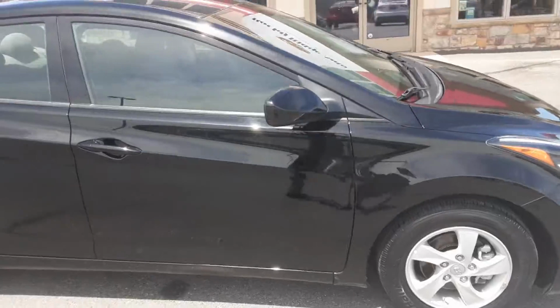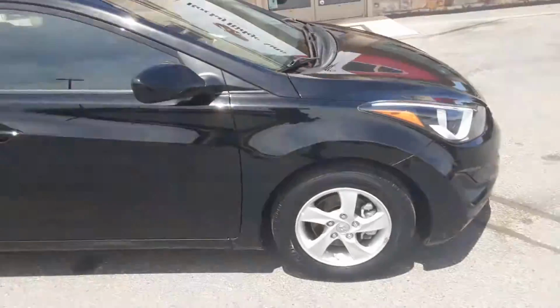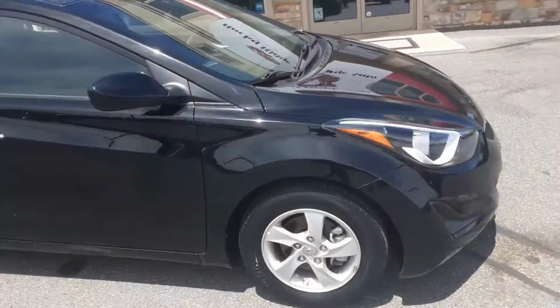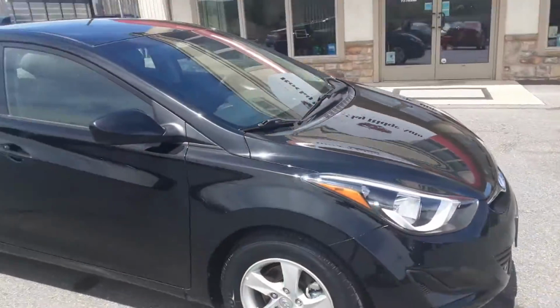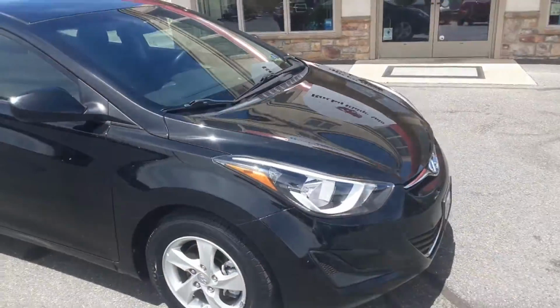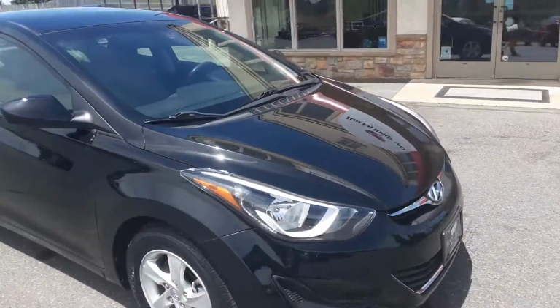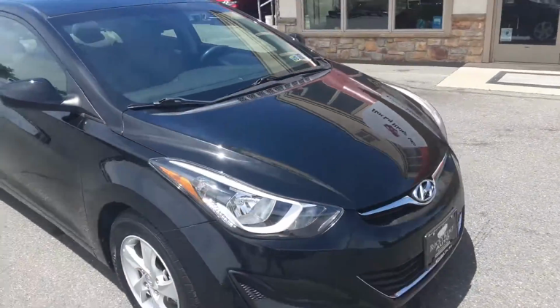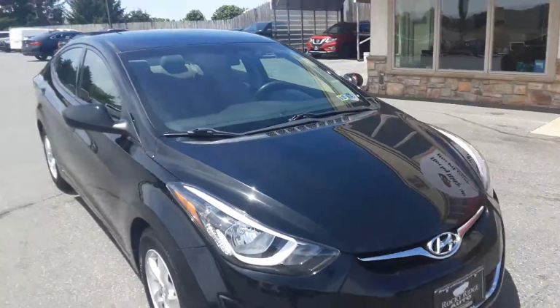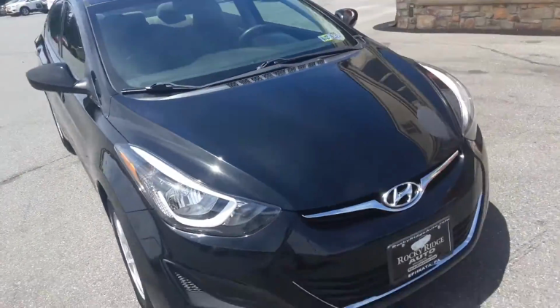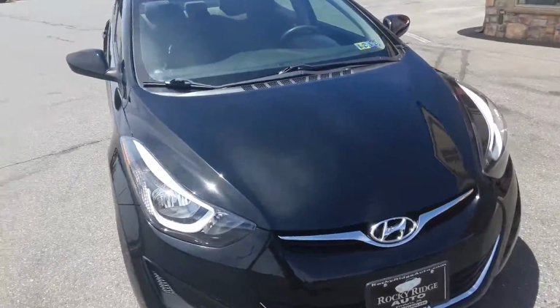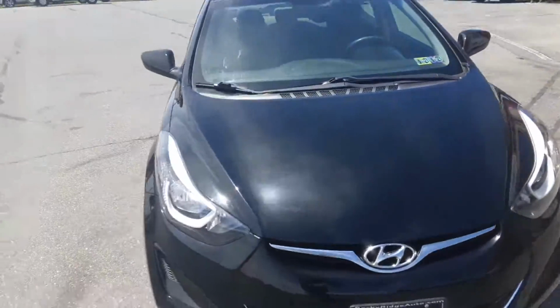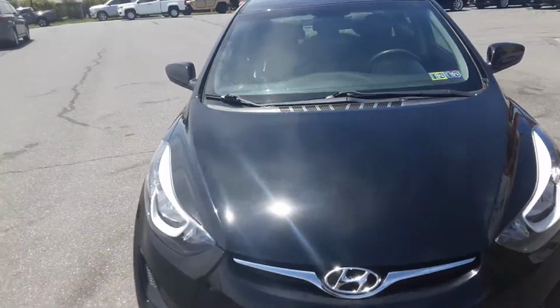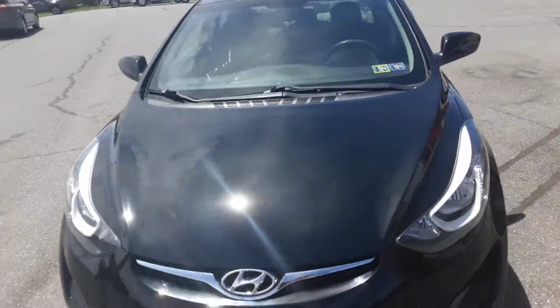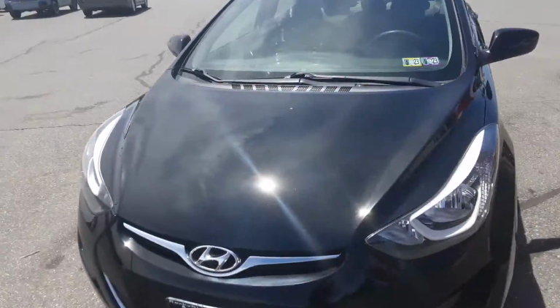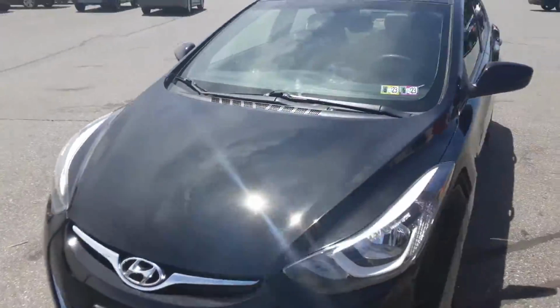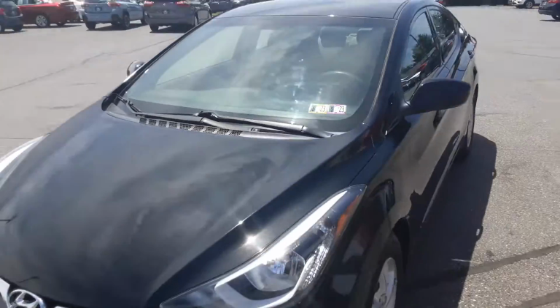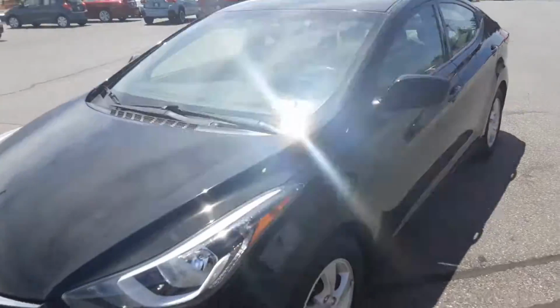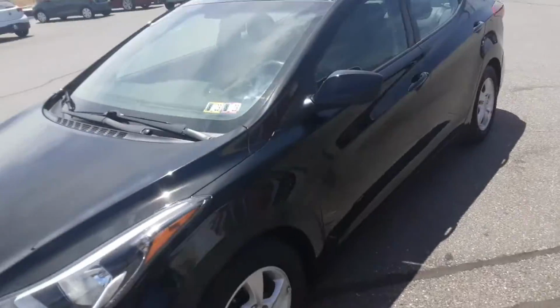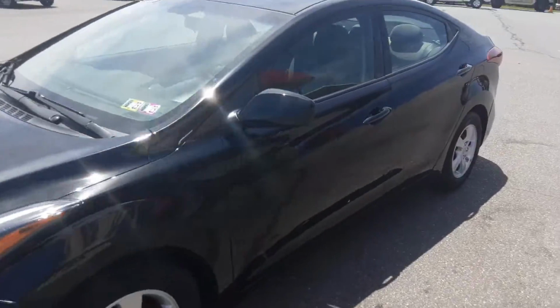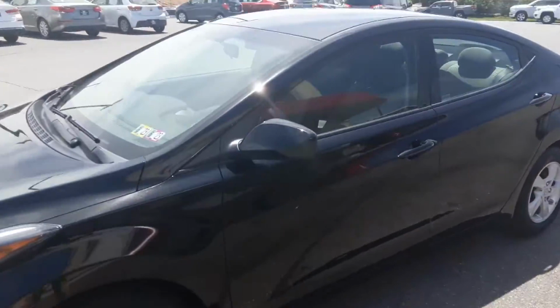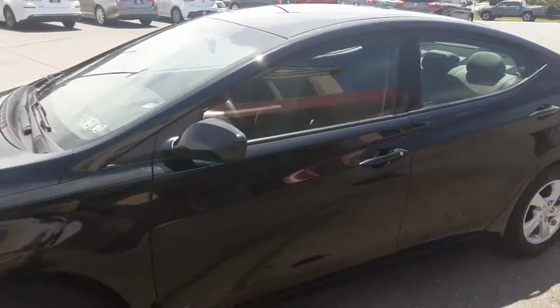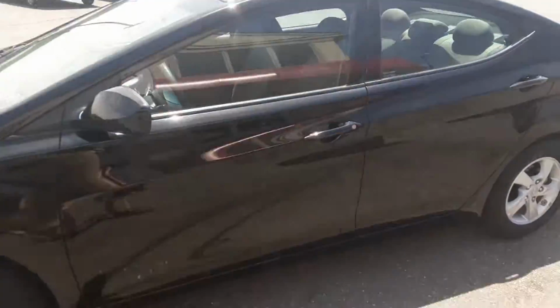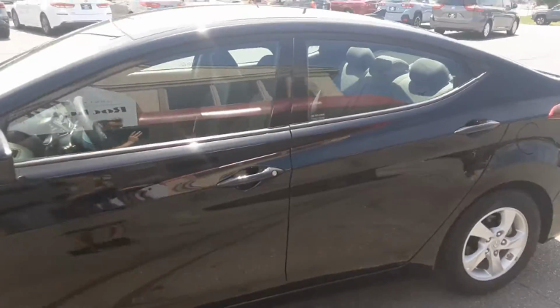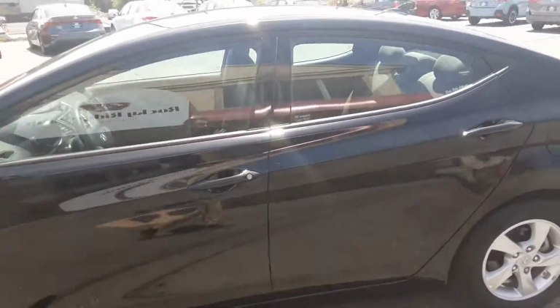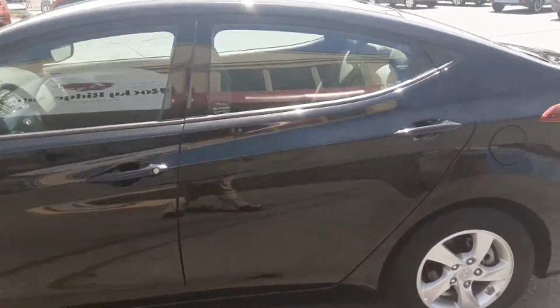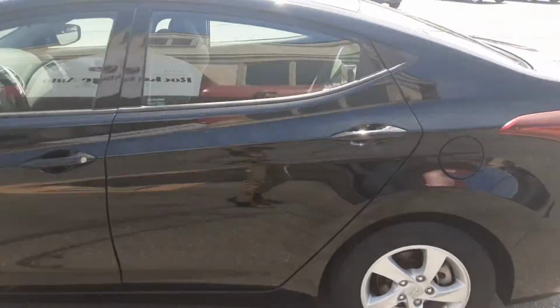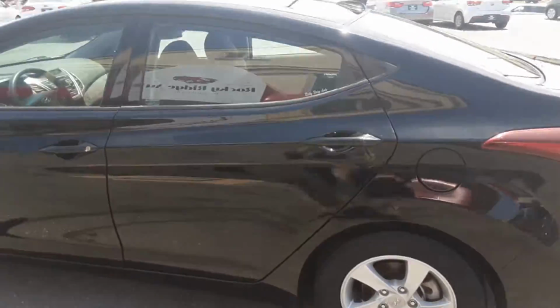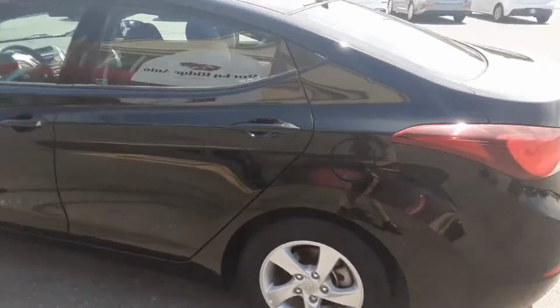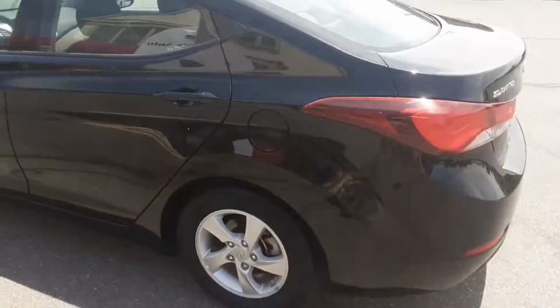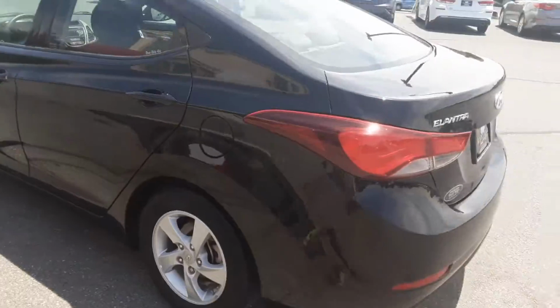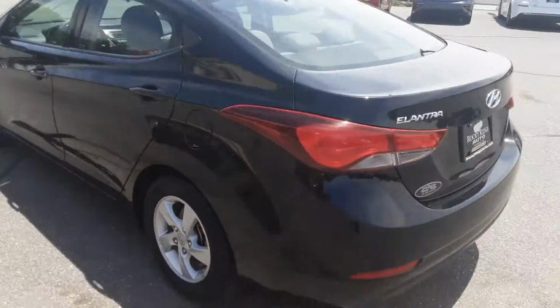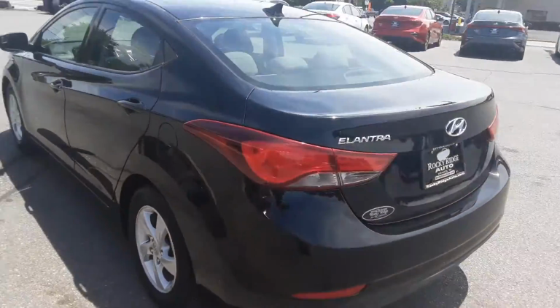Folks, this is Mike from Rocky Ridge with our 2014 Elantra. It's got super low miles, as you'll see. All black.